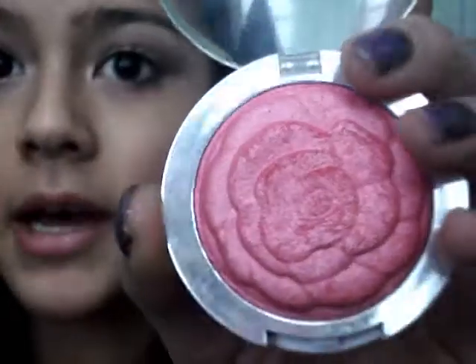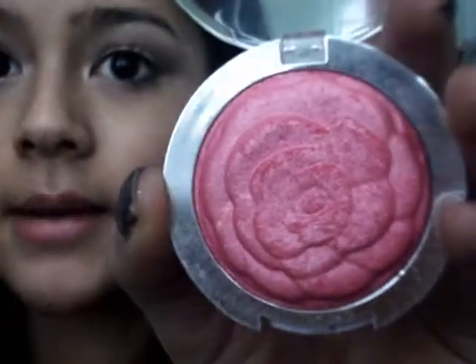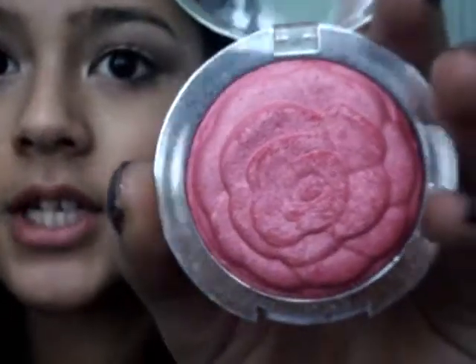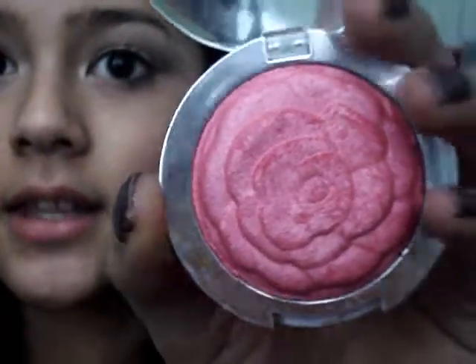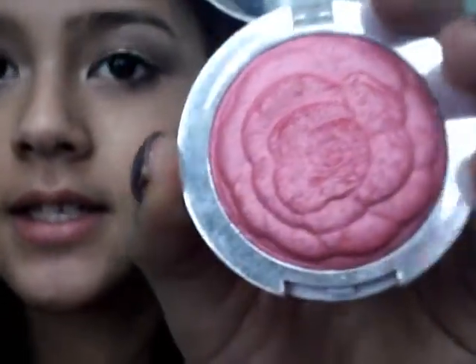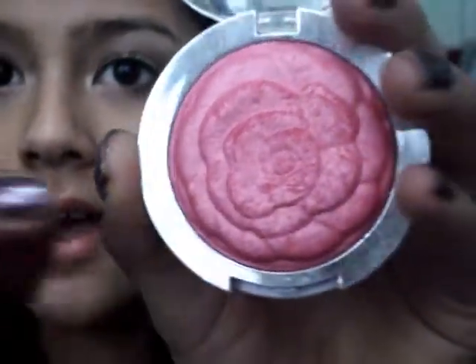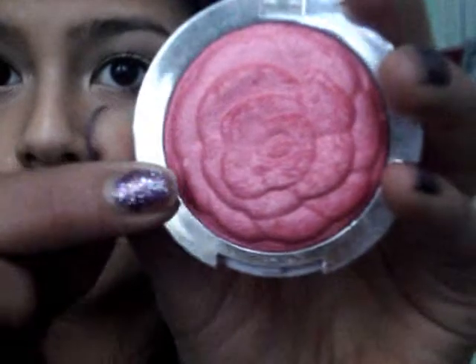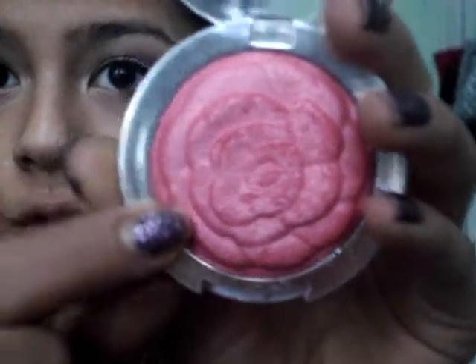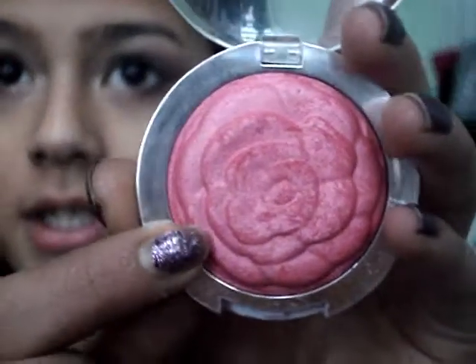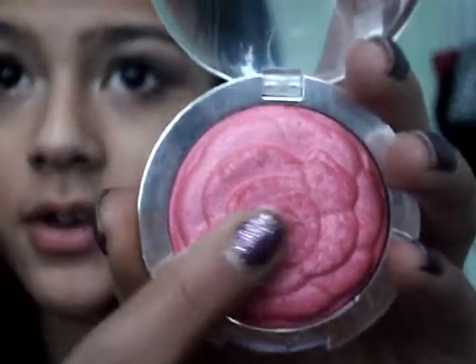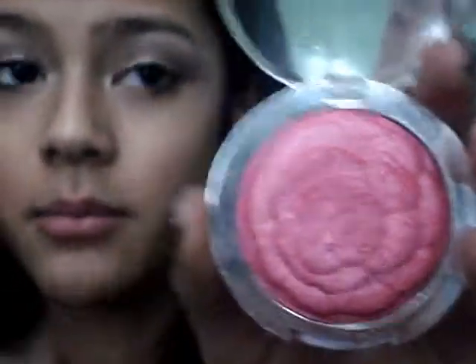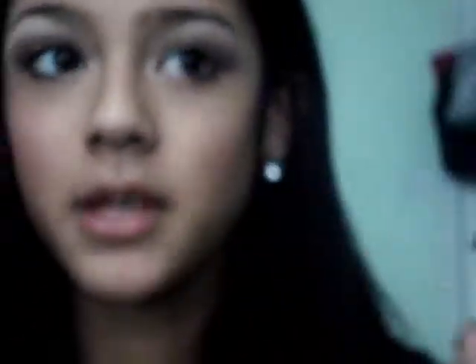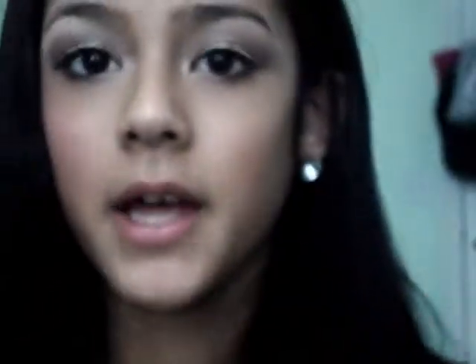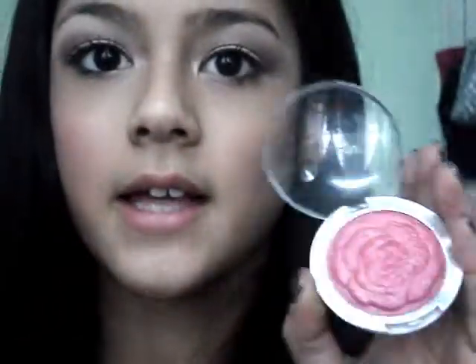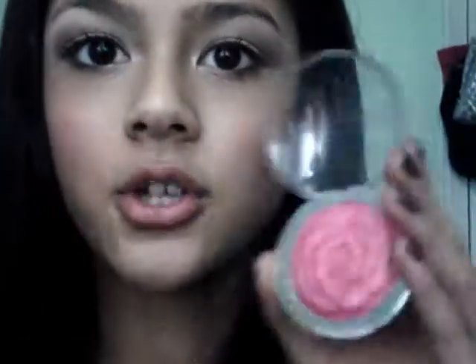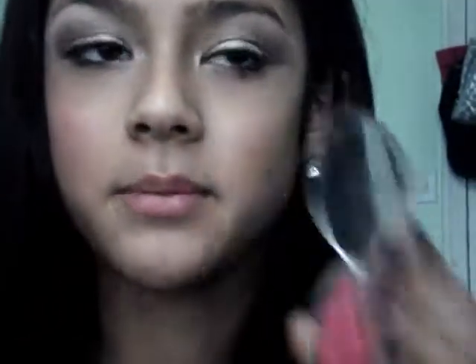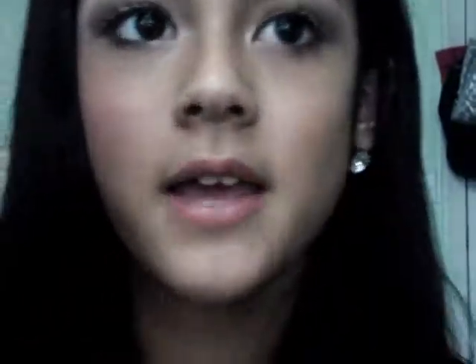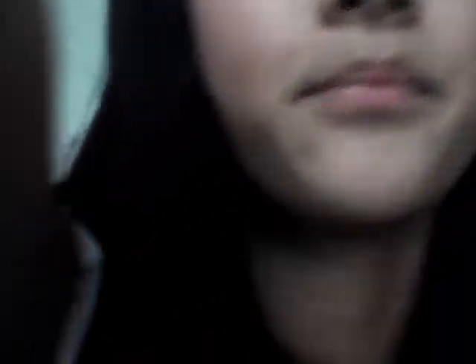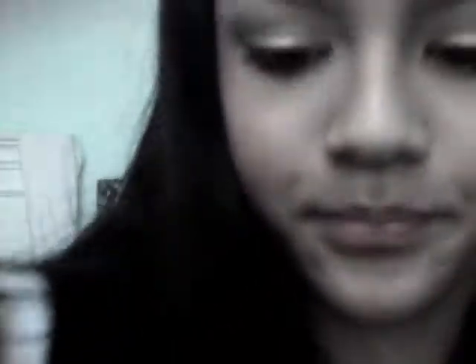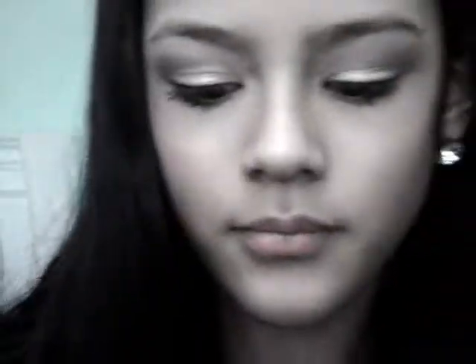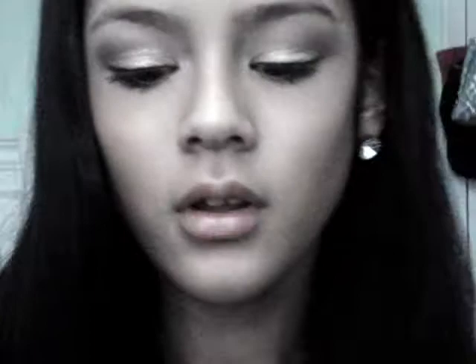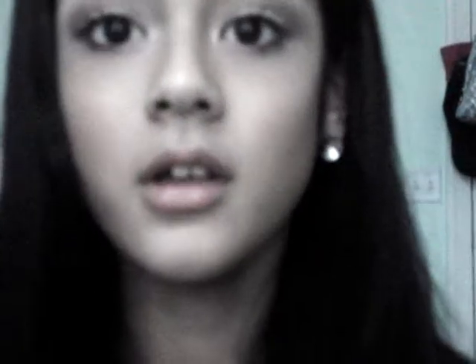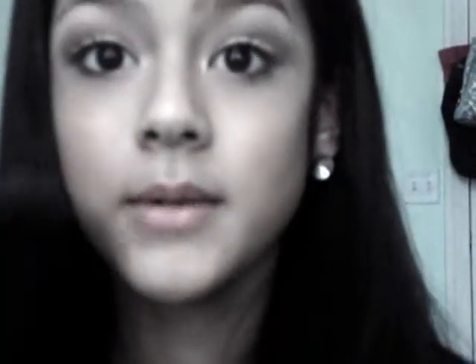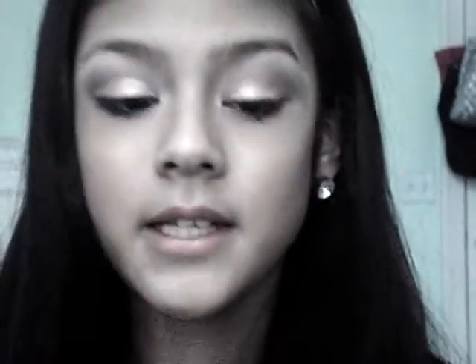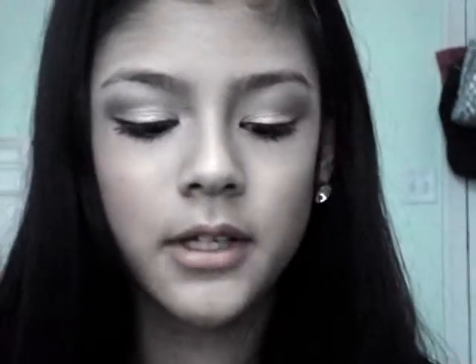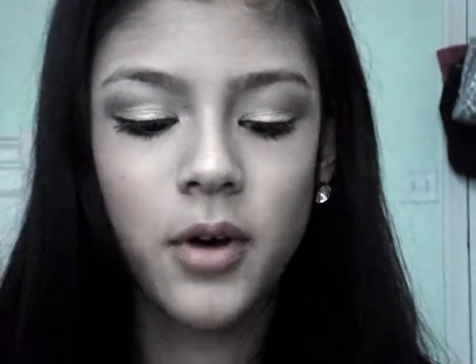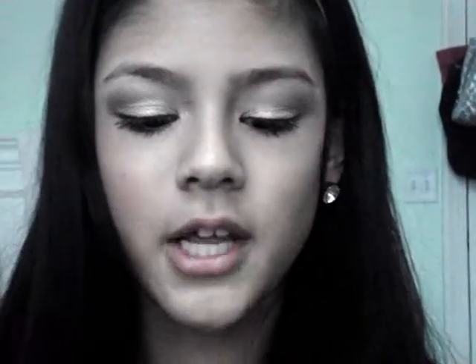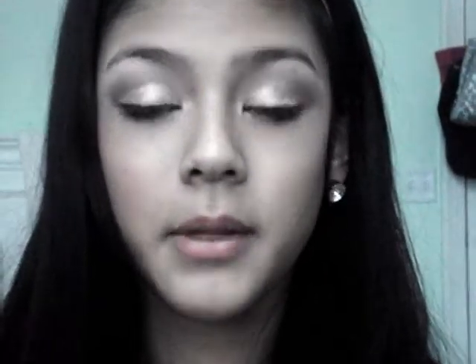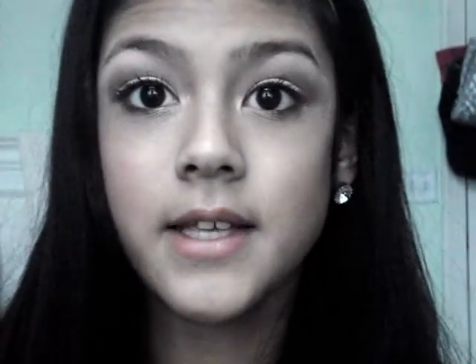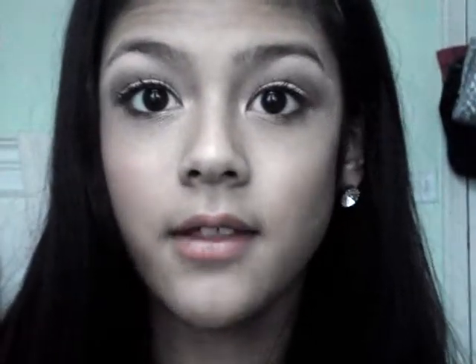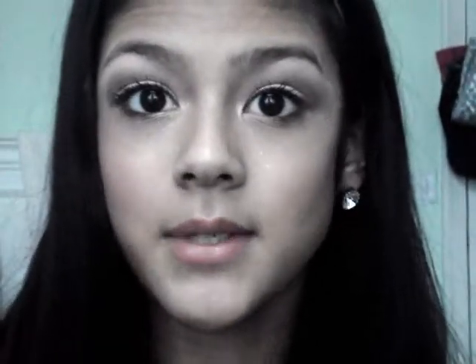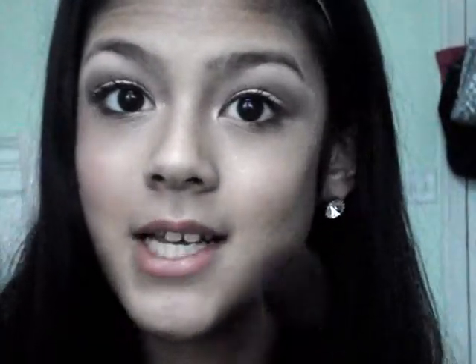It's just like this rose blush — it's so cute. It's bright pink but it doesn't show up quite that bright. I'm just going to take that with a little brush and apply it on the apples of my cheeks.